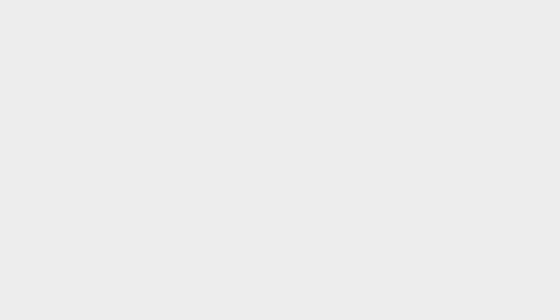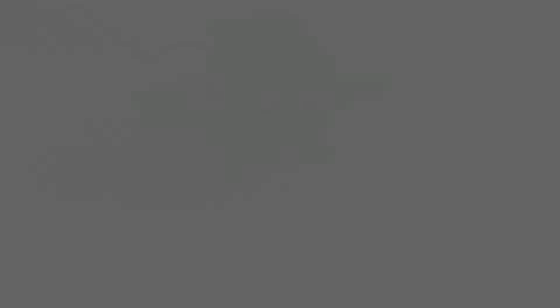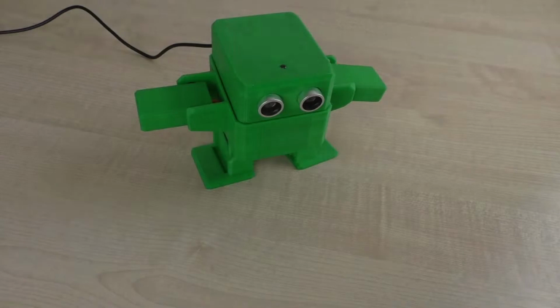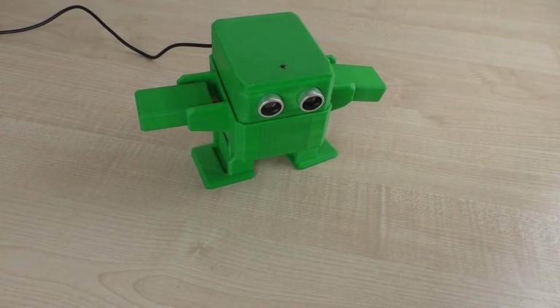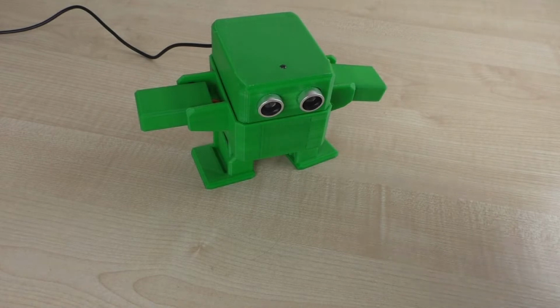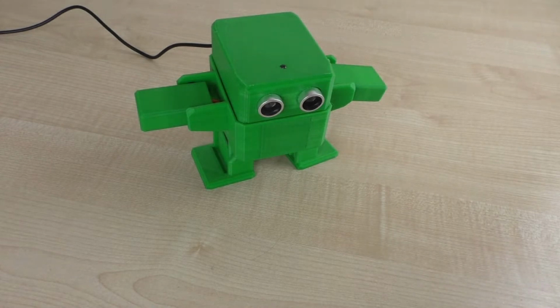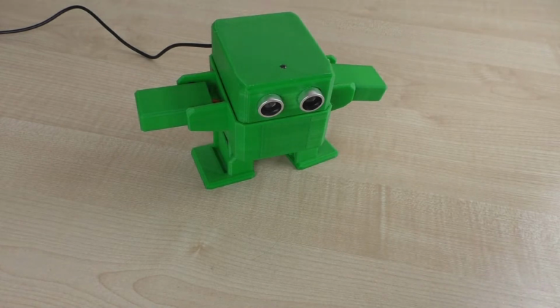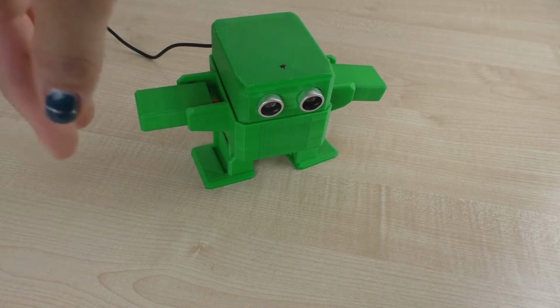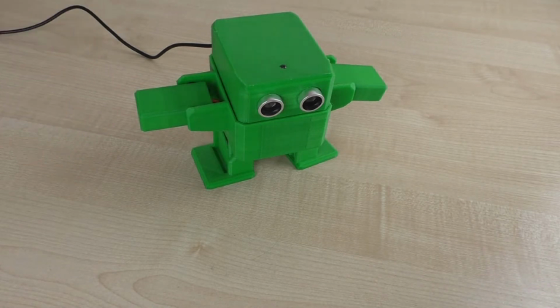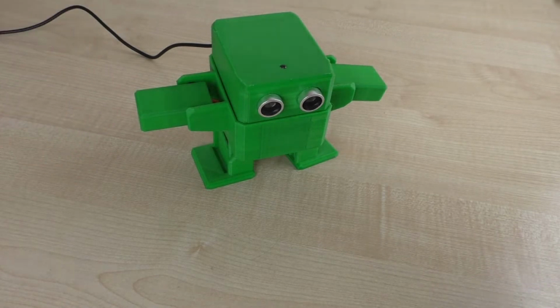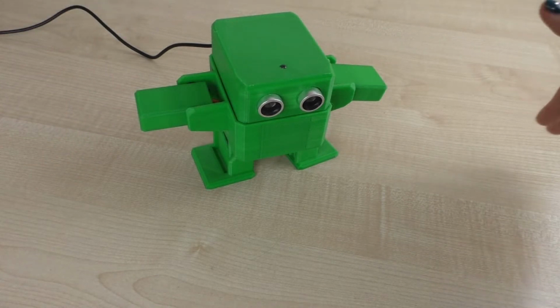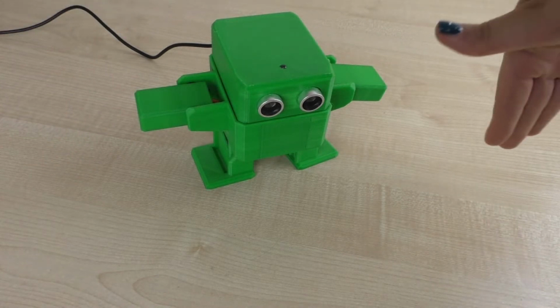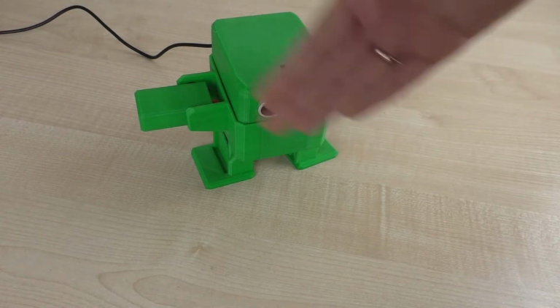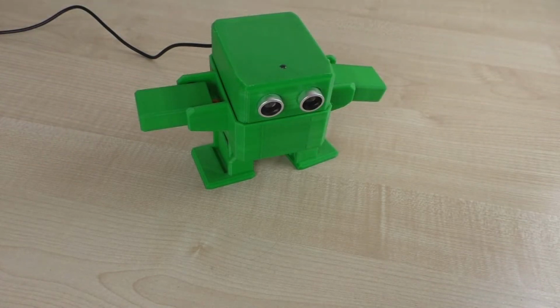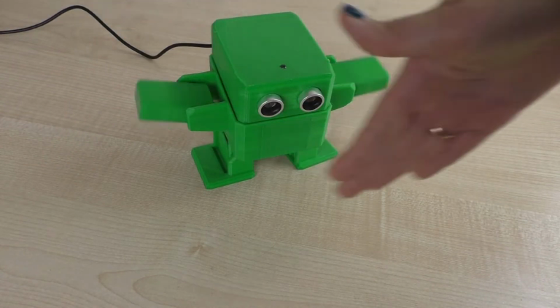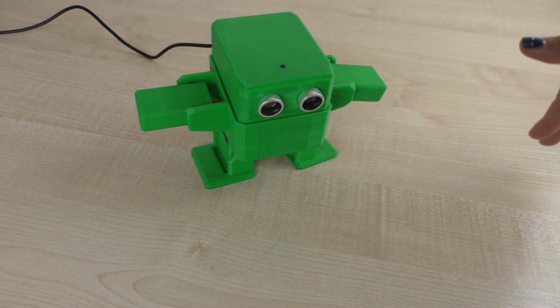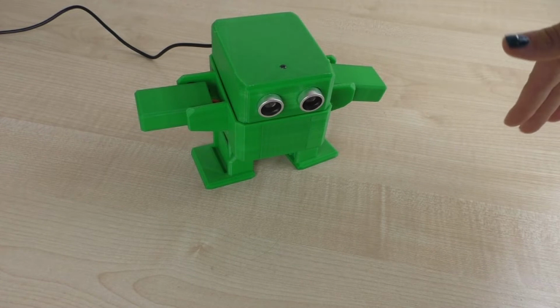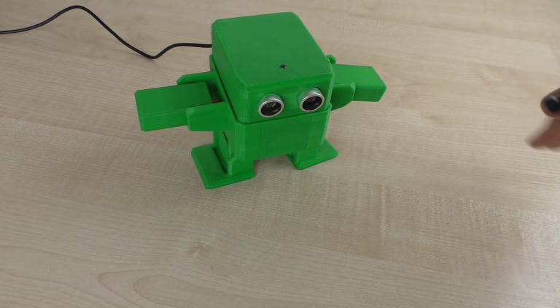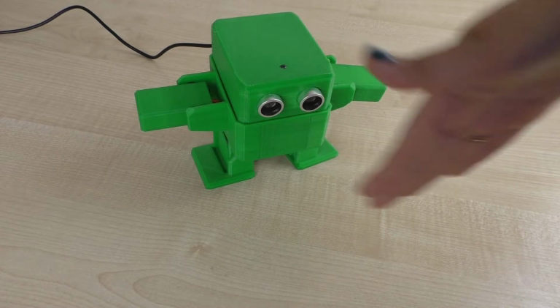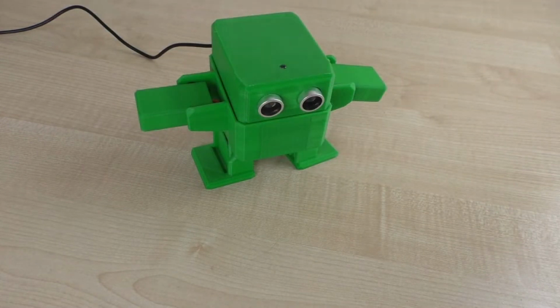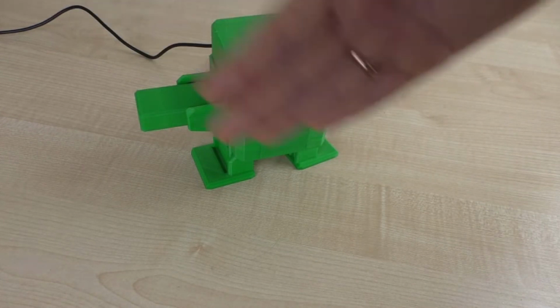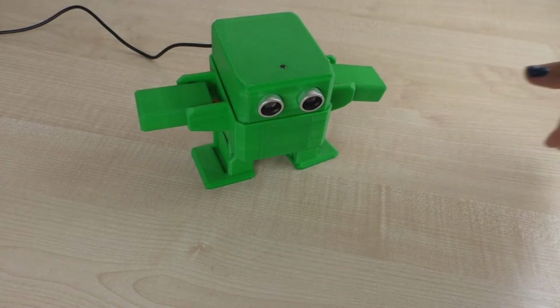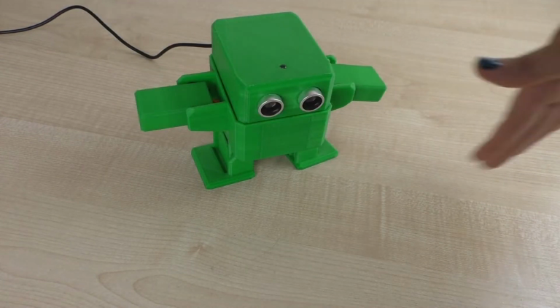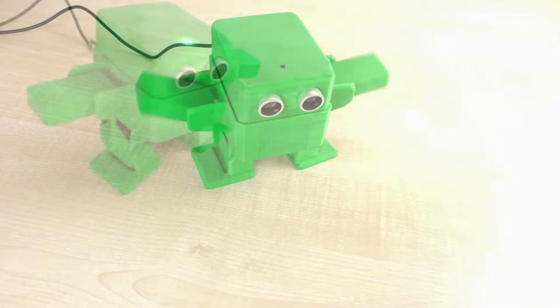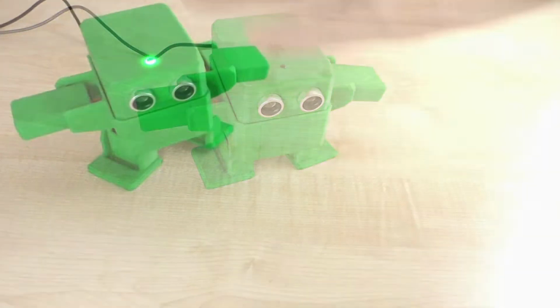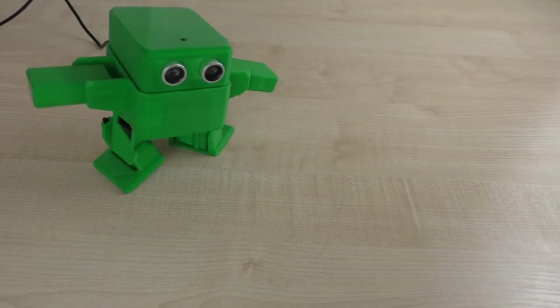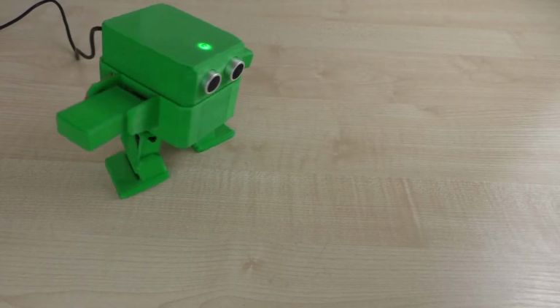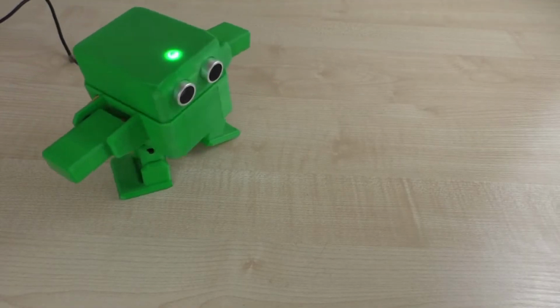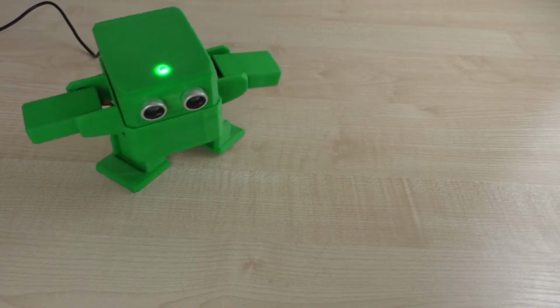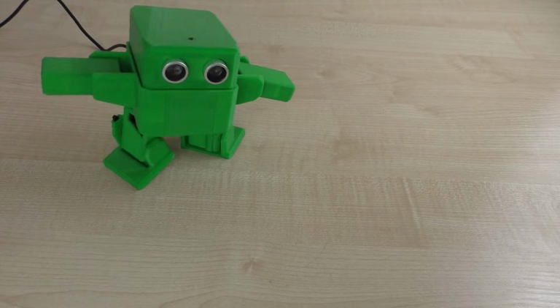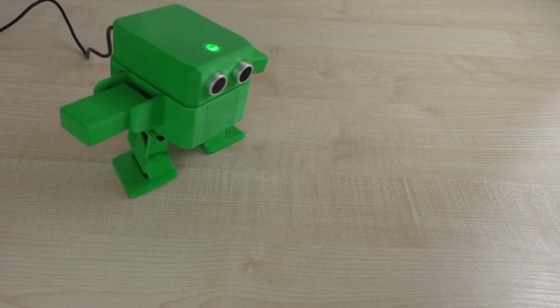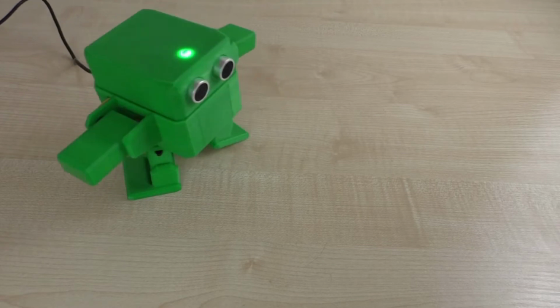The robot Otto was created specifically for the youngest robotics enthusiasts. With this robot, you can learn algorithms, understand how commands work, and get a lot of fun out of the process.